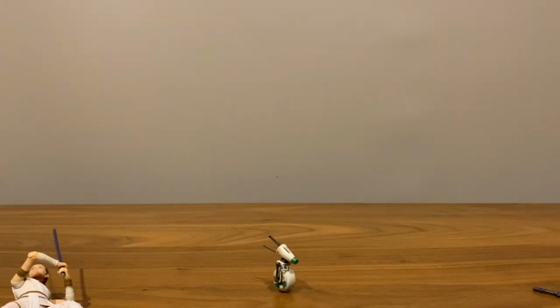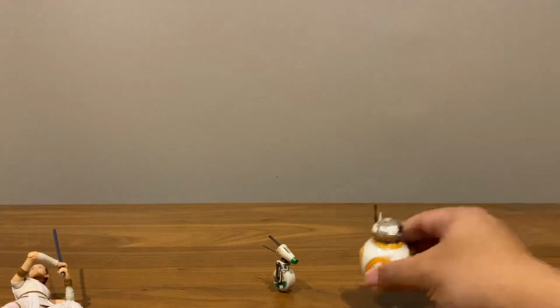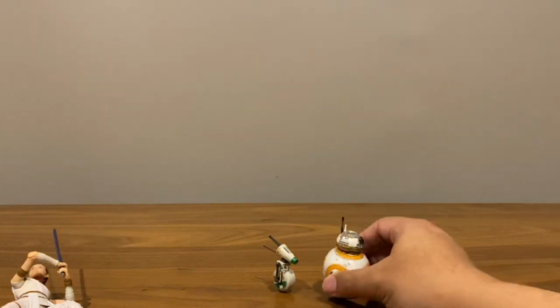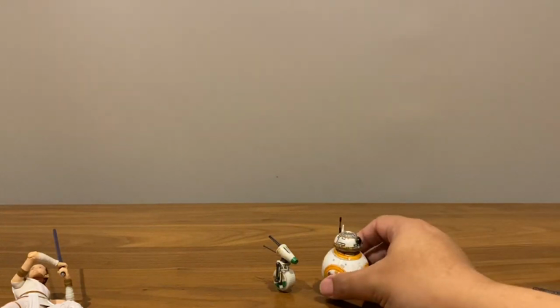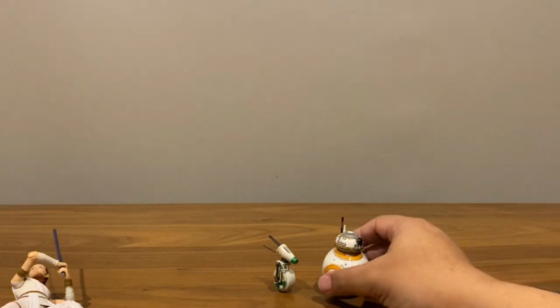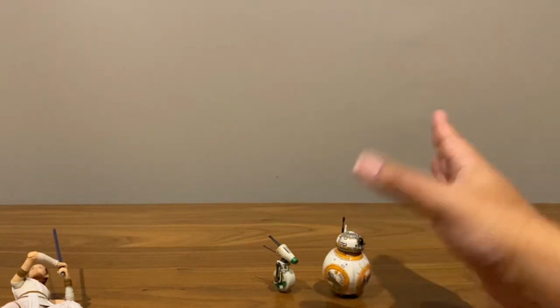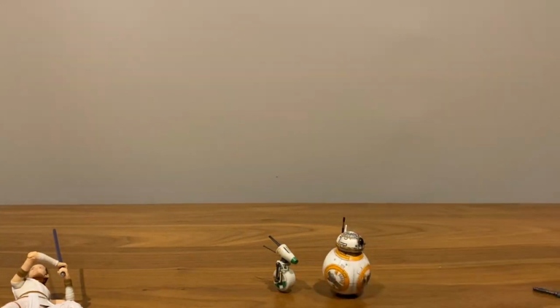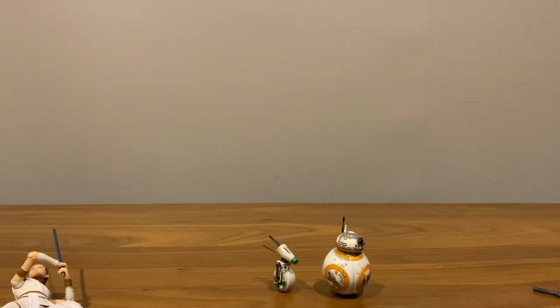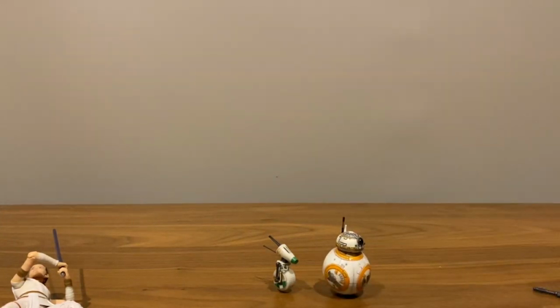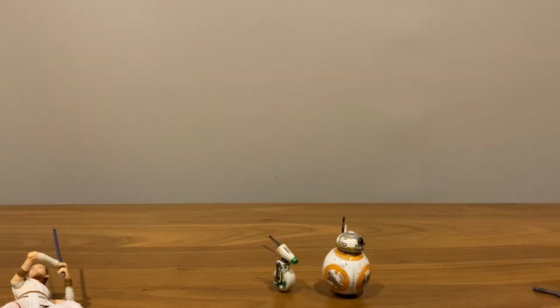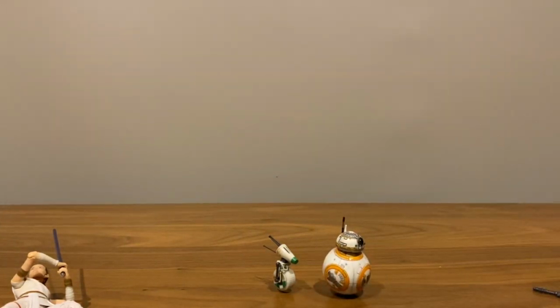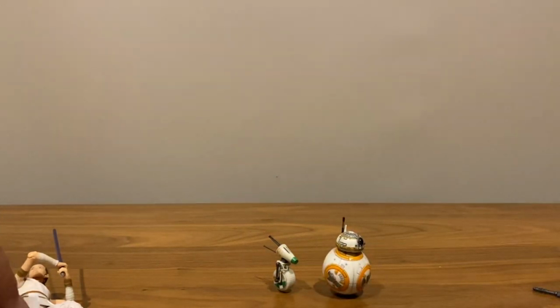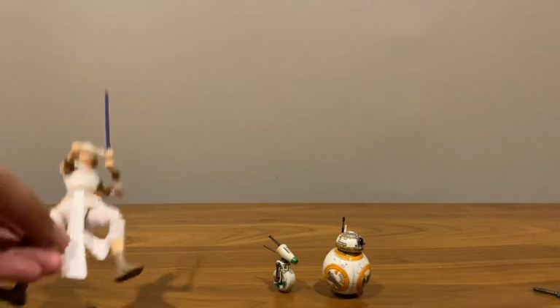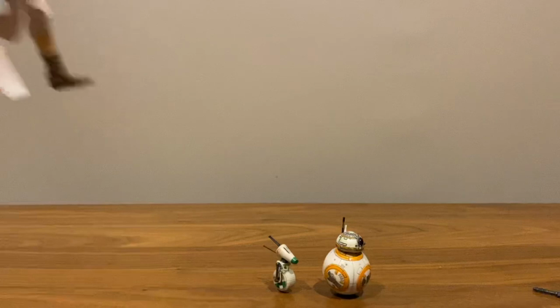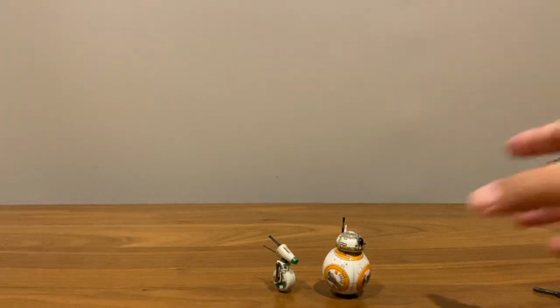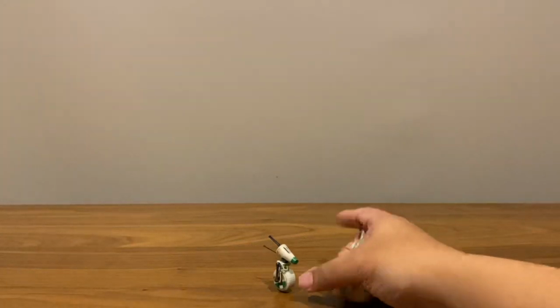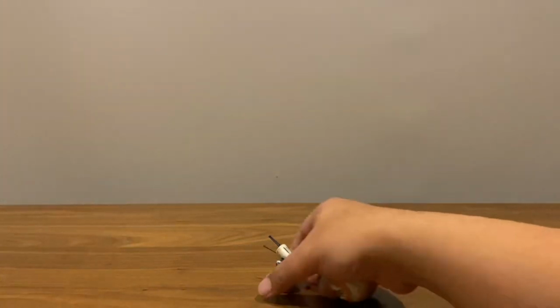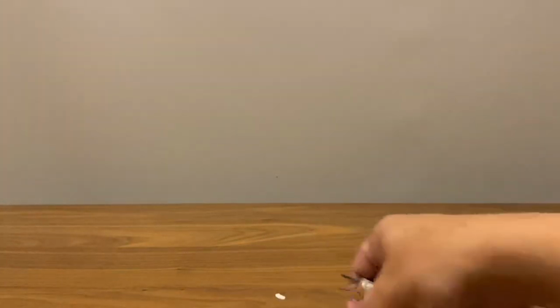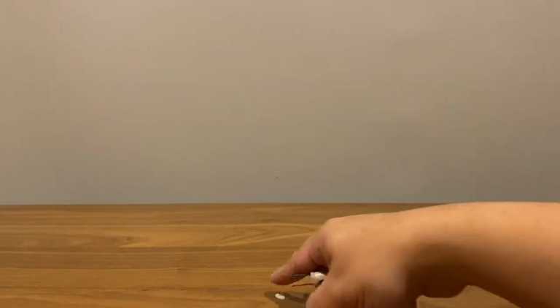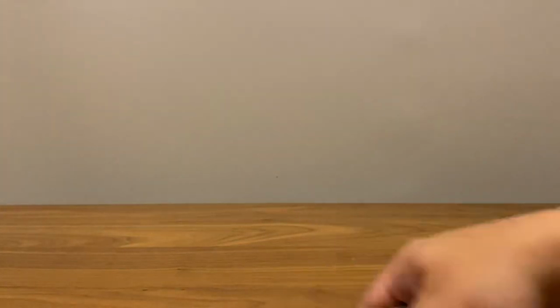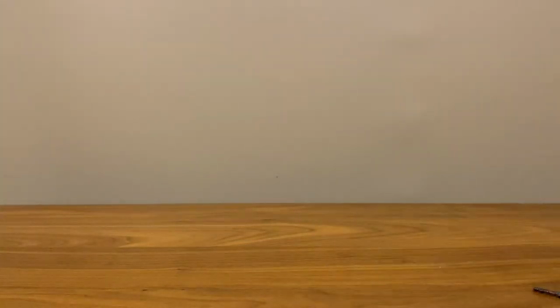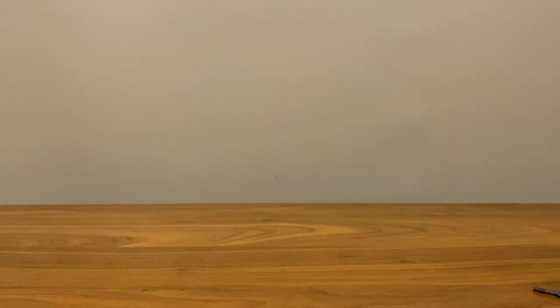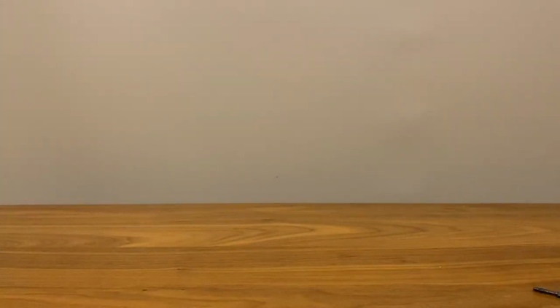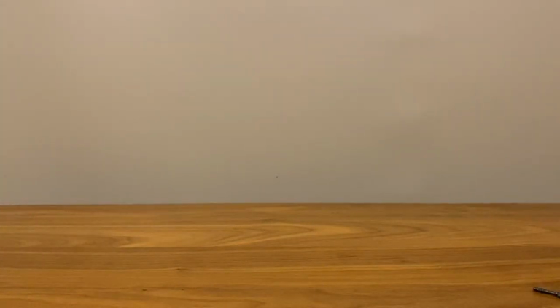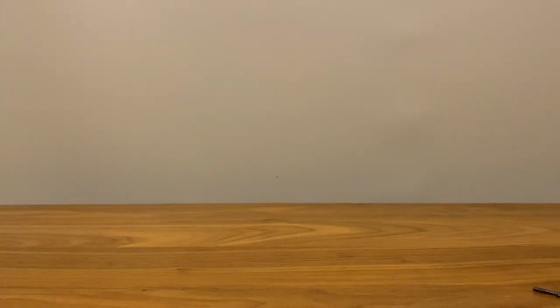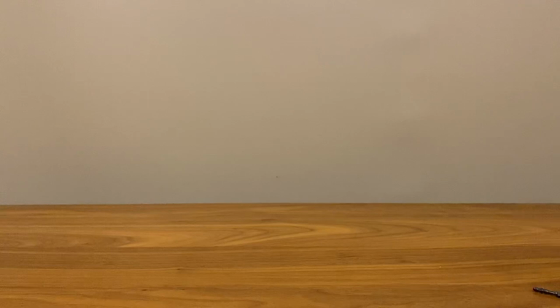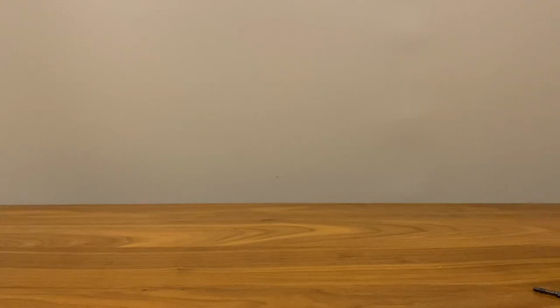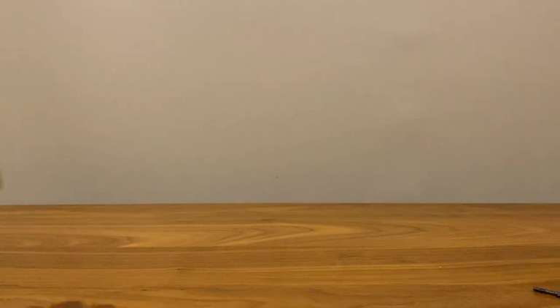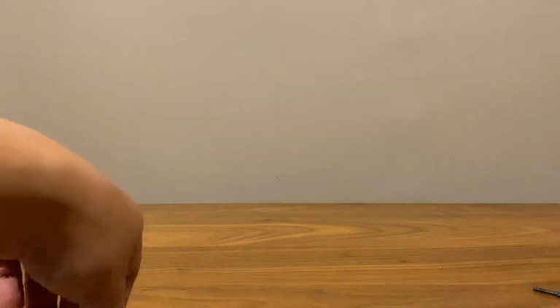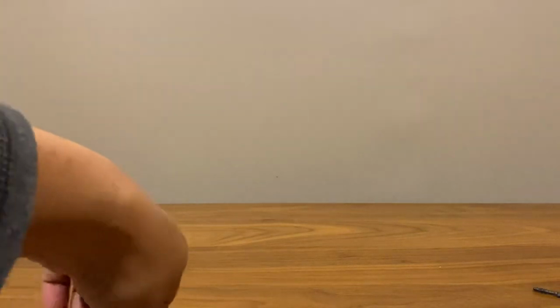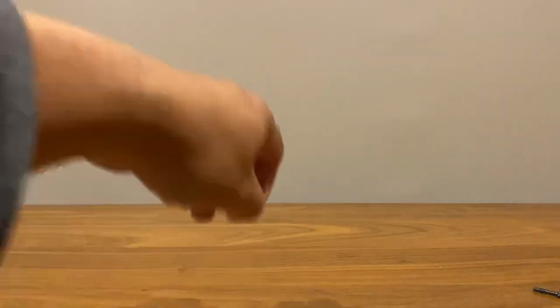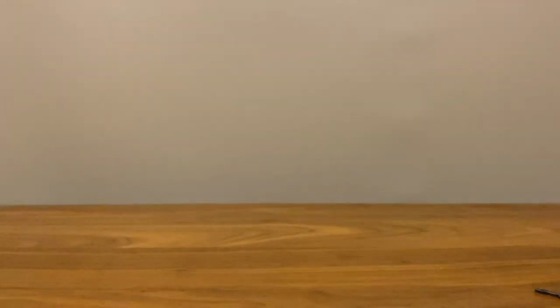Here he is with BB-8 — good size comparison. That's enough for D-O. Let's take a look at the accessories. He does come with the standard Rey accessories which we all may know and love.